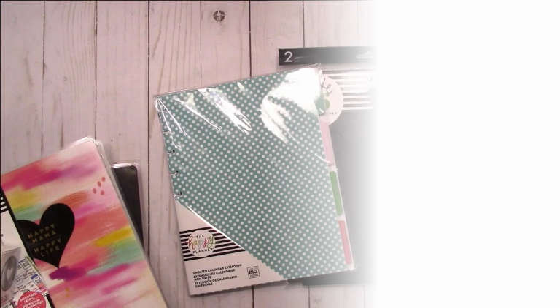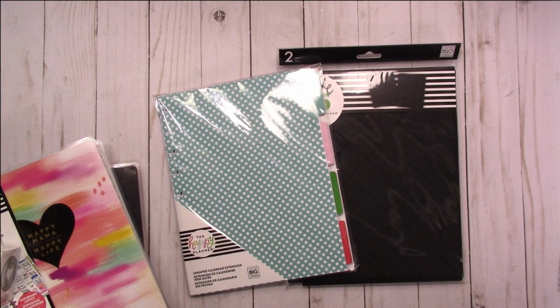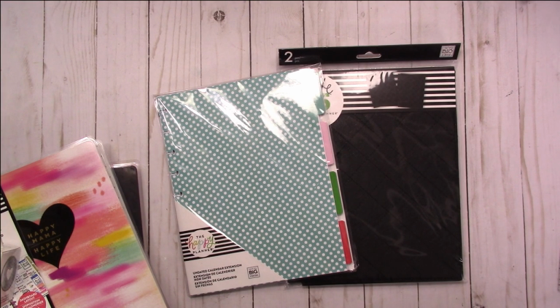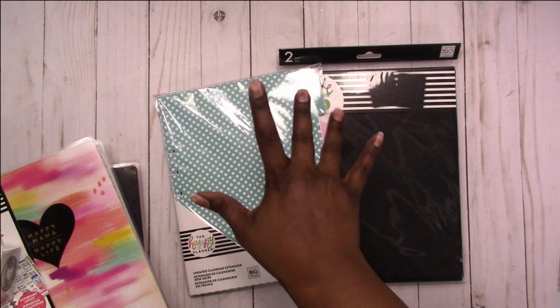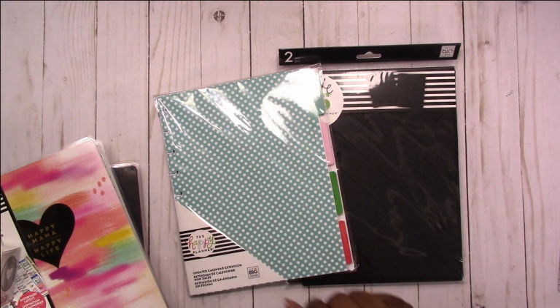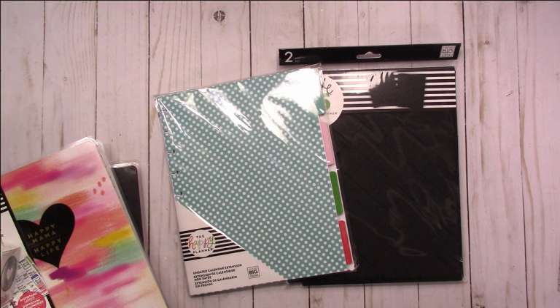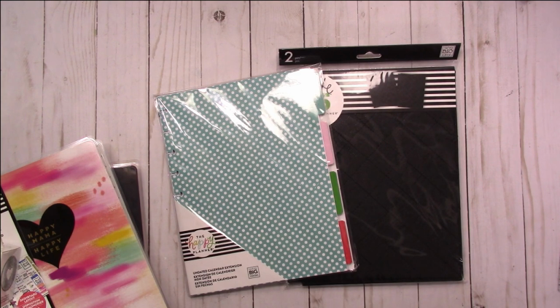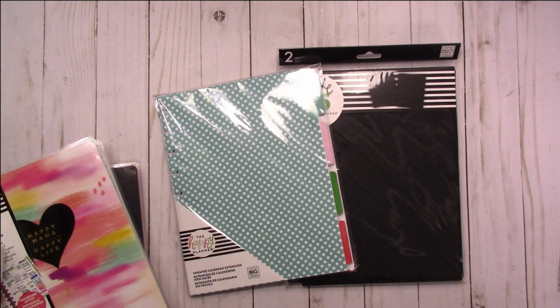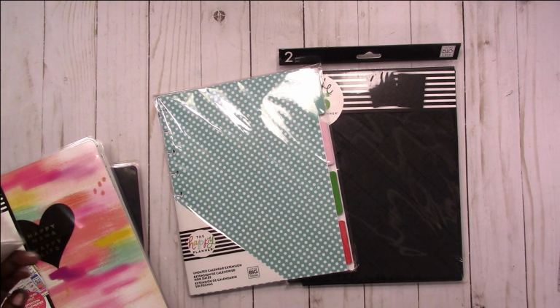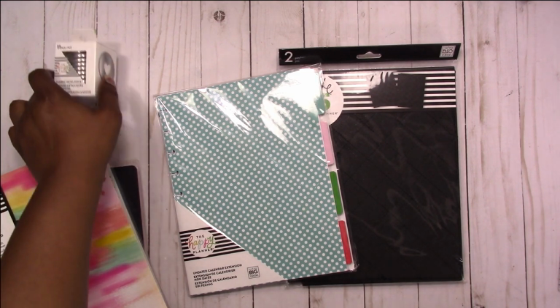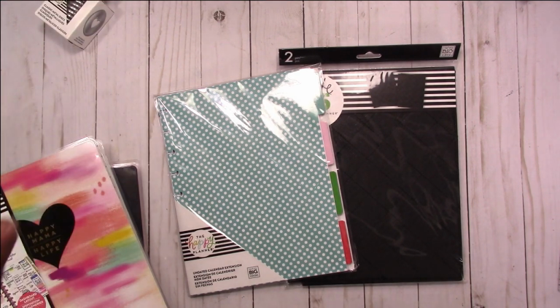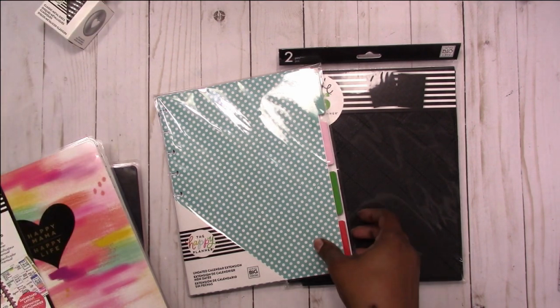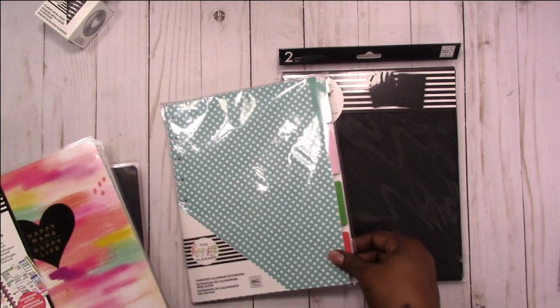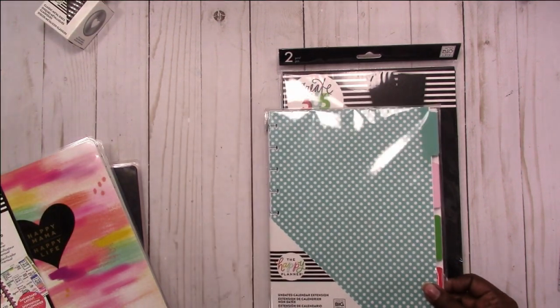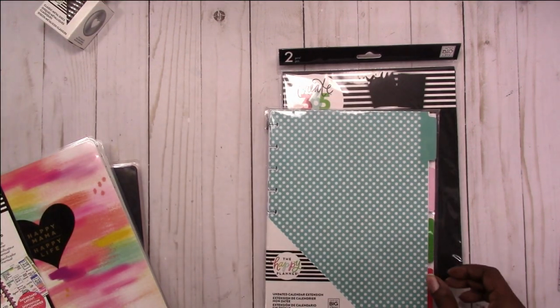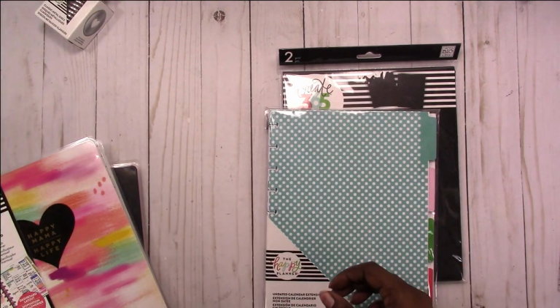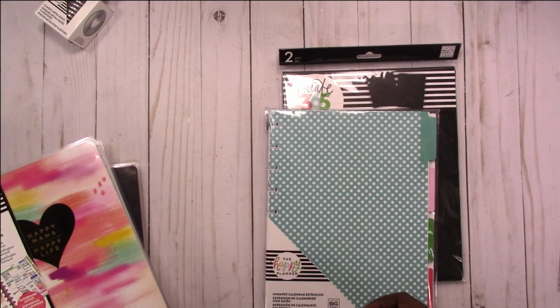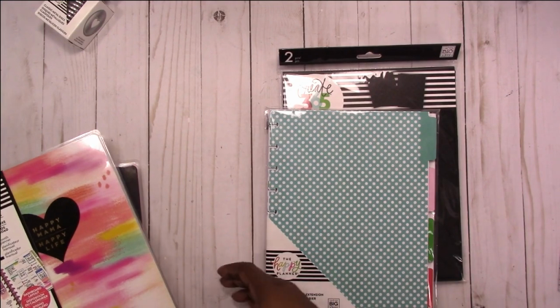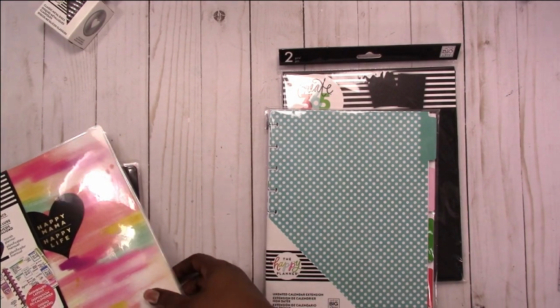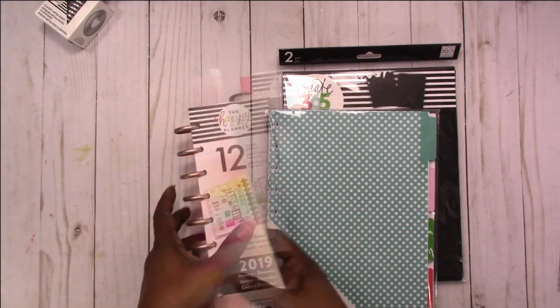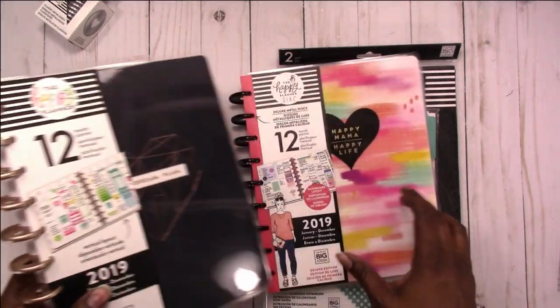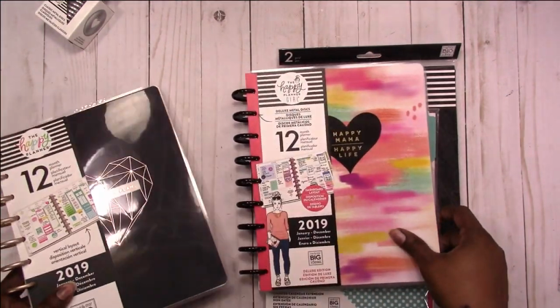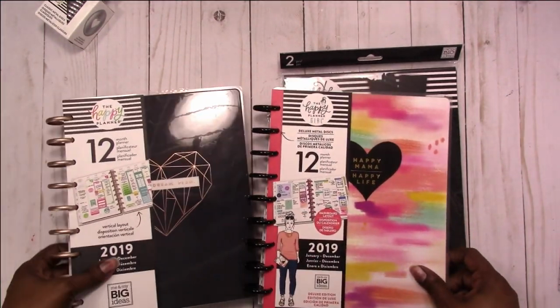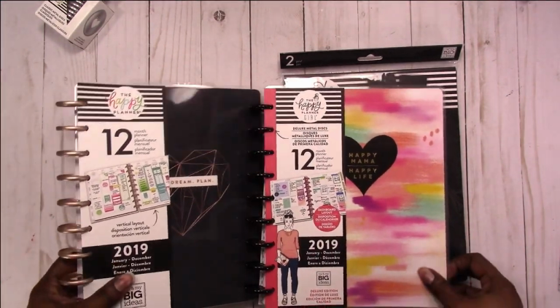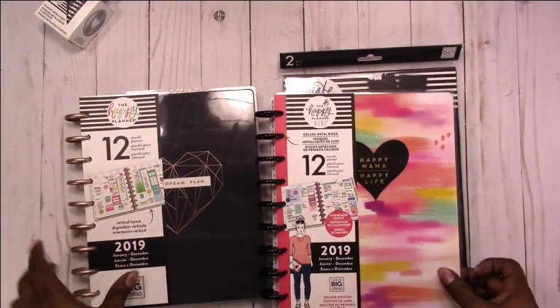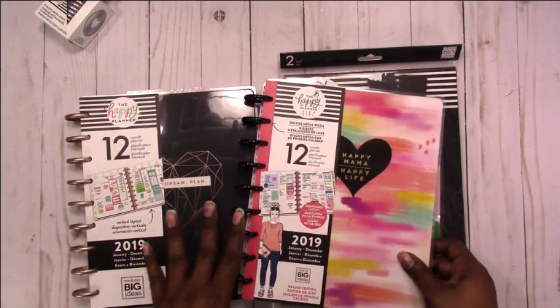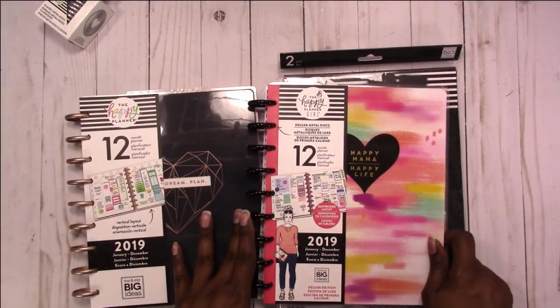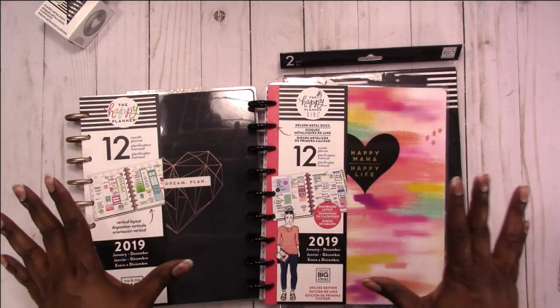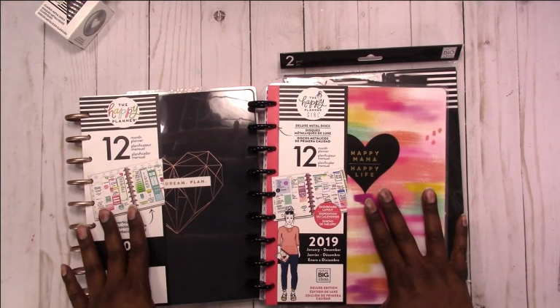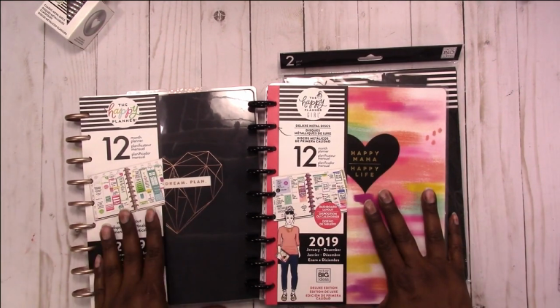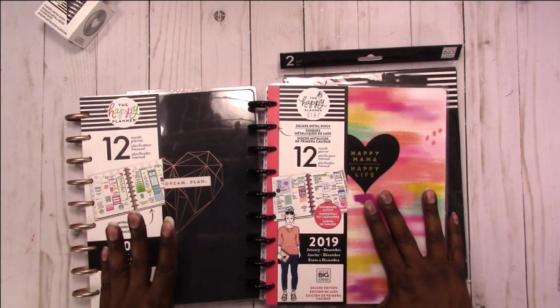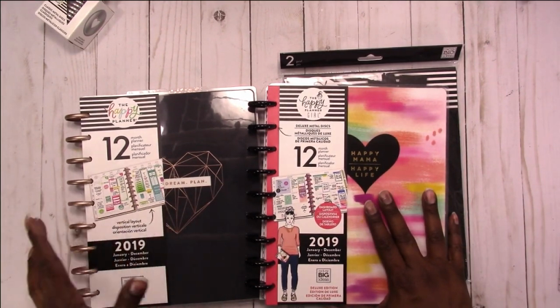Hi, this is Rochelle with Scrap Craftastic and I'm here to share some of my 2019 planner lineup. I've had these two planners on hold, on standby, to use for 2019.